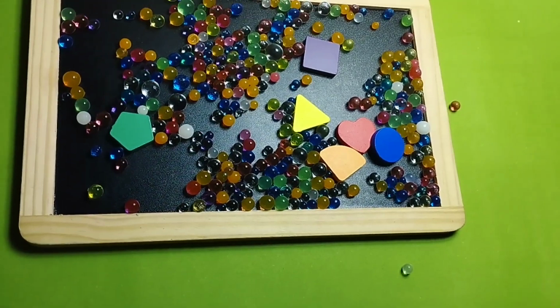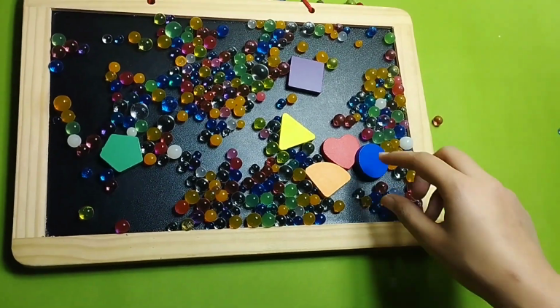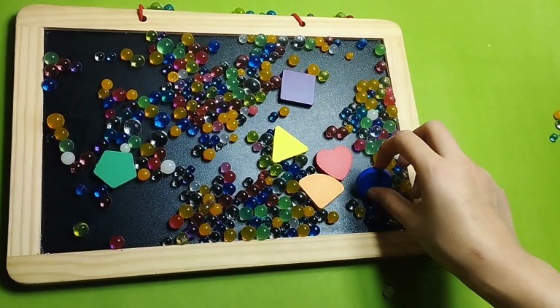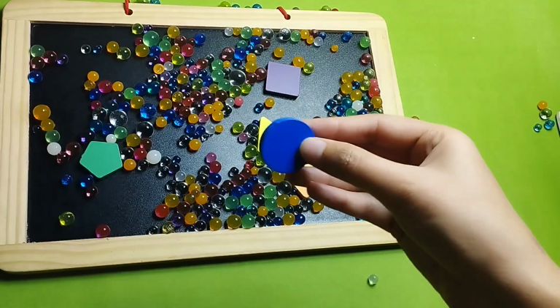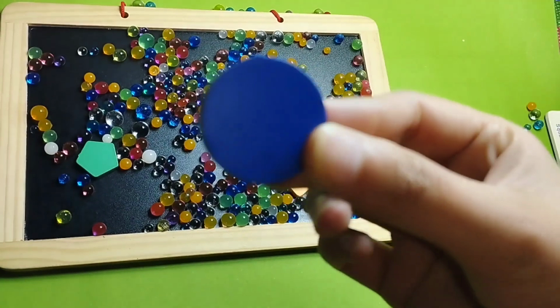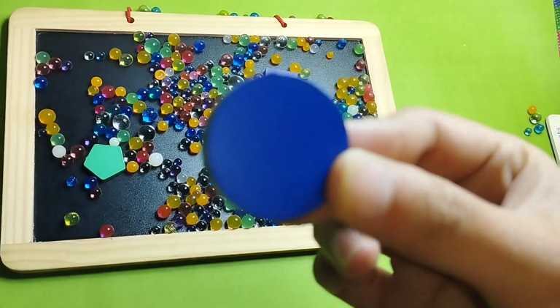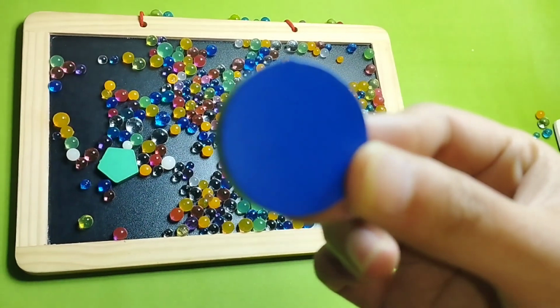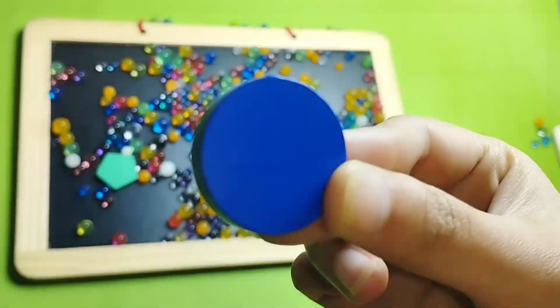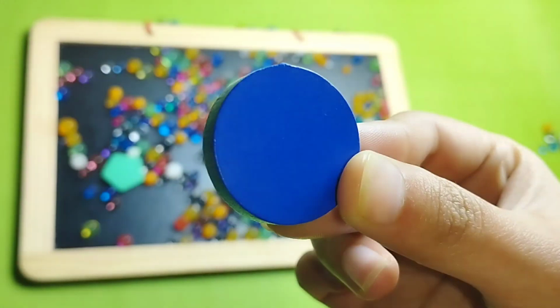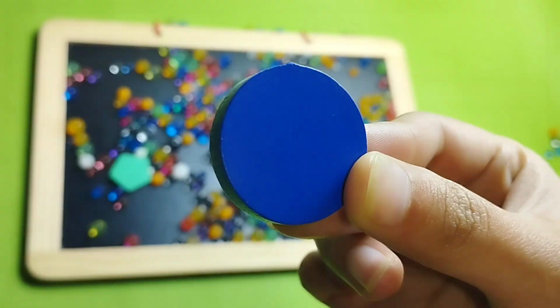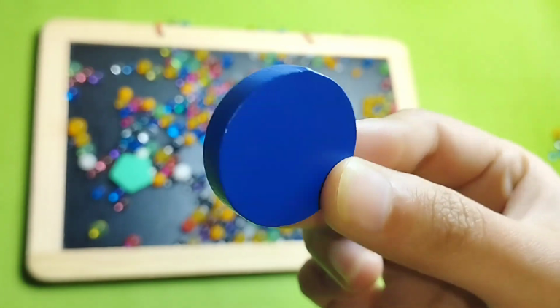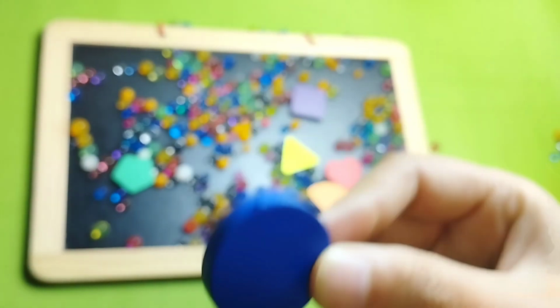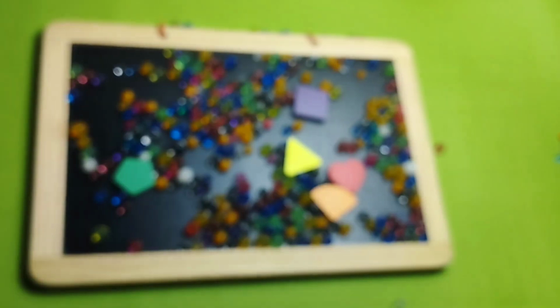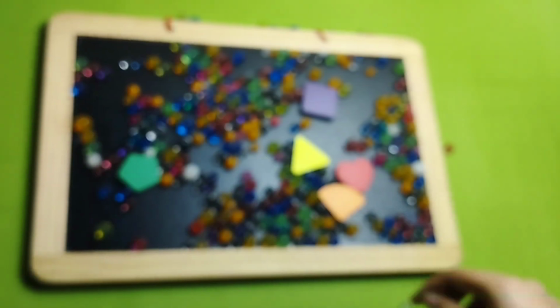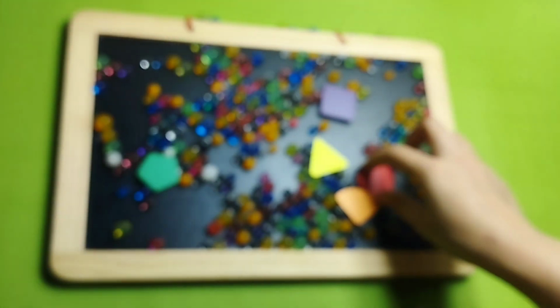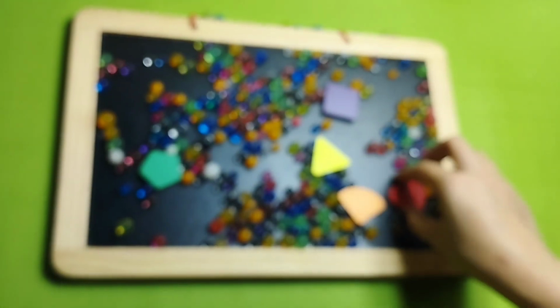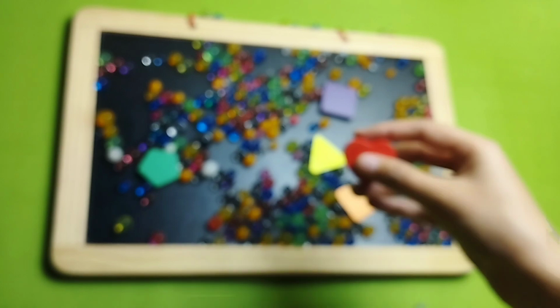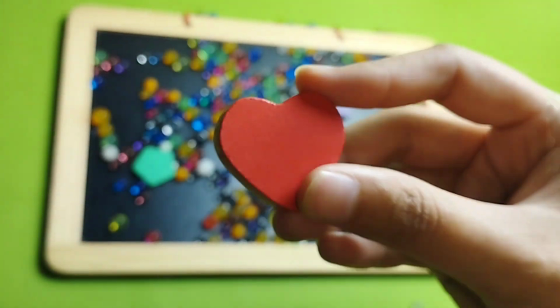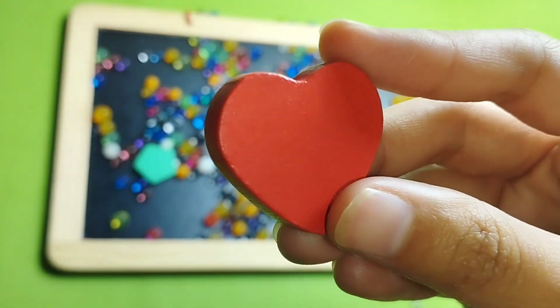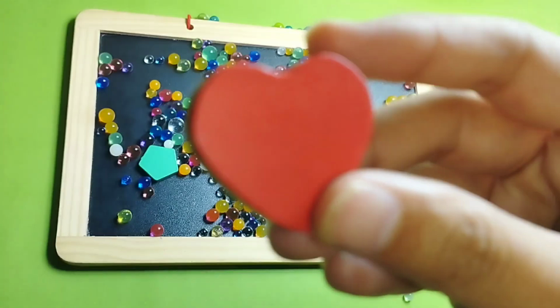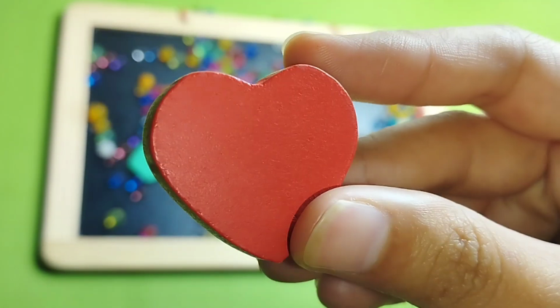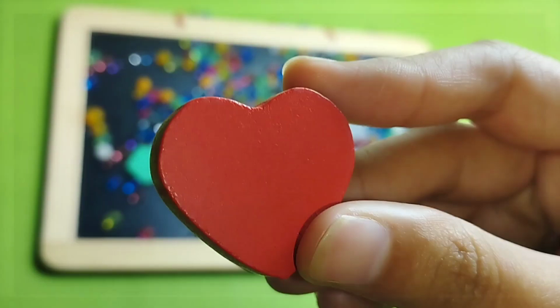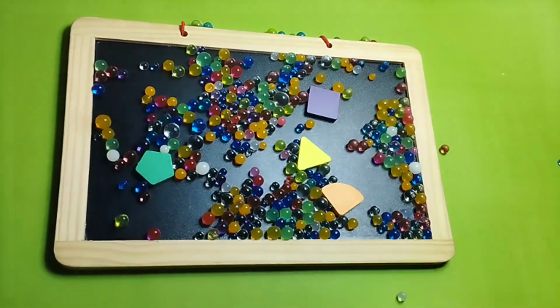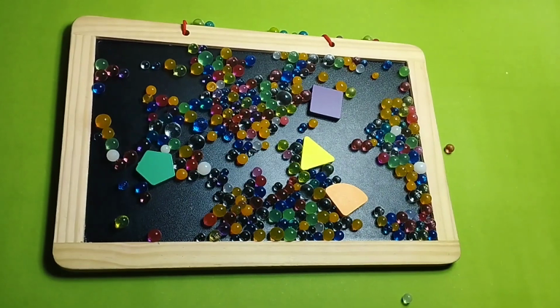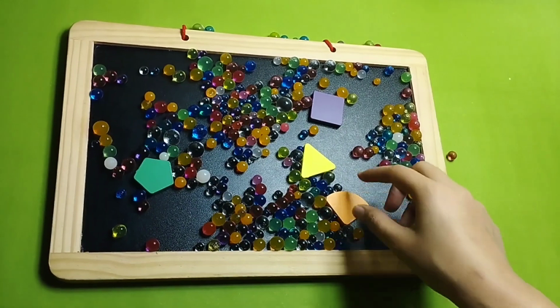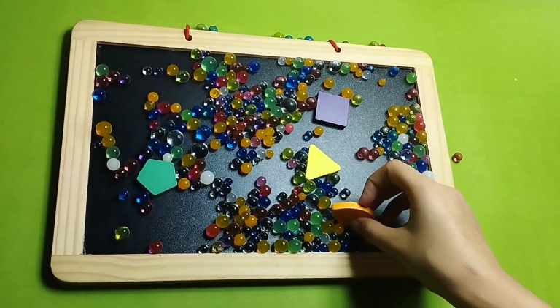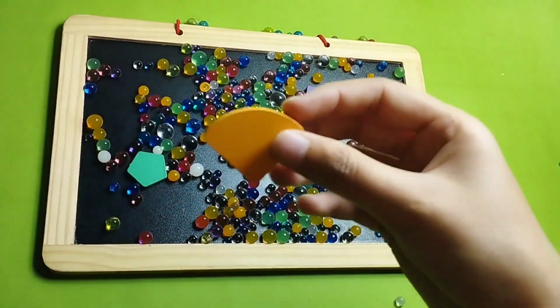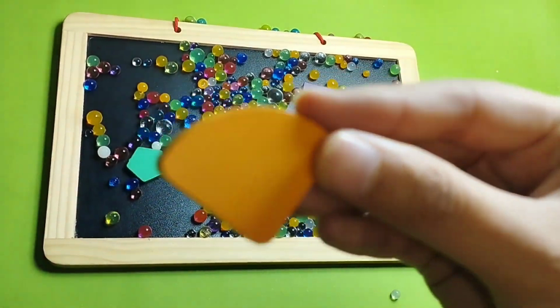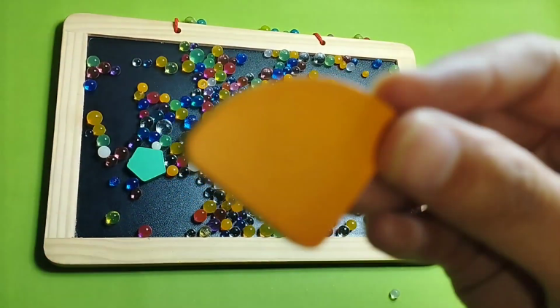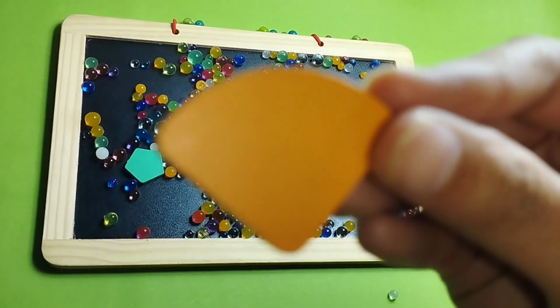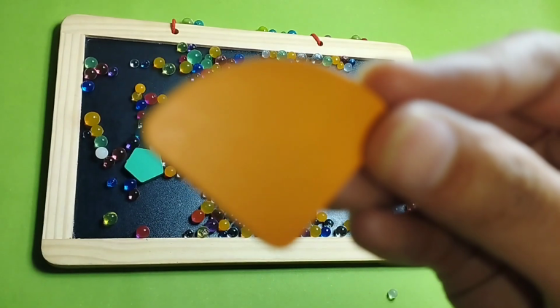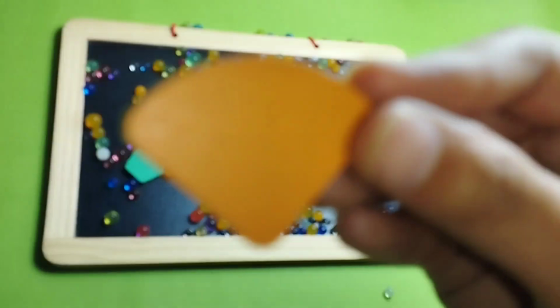This is circle, circle shape, circle. This is heart shape, heart shape. This is sector, sector.